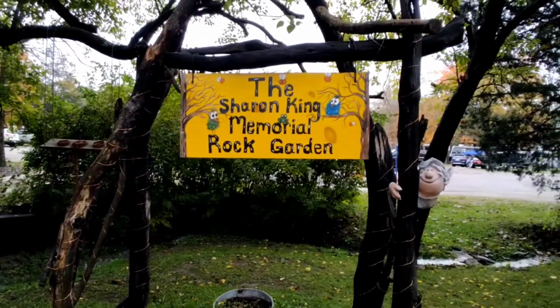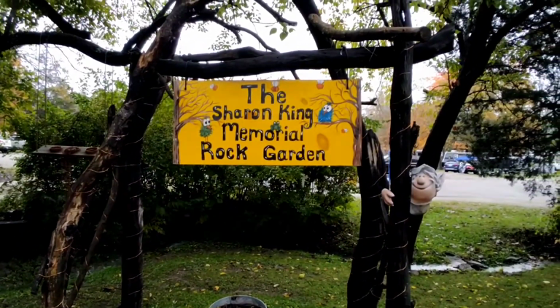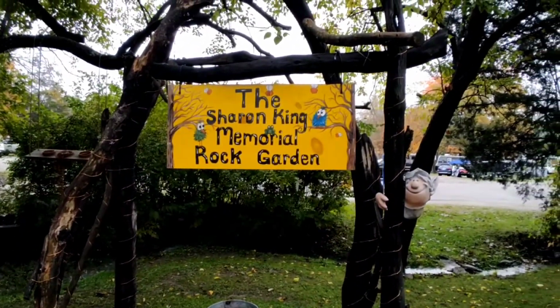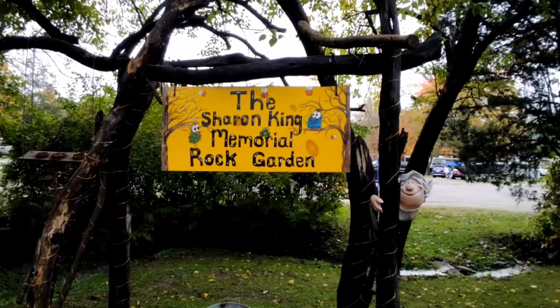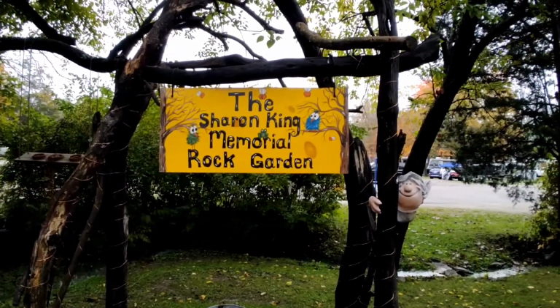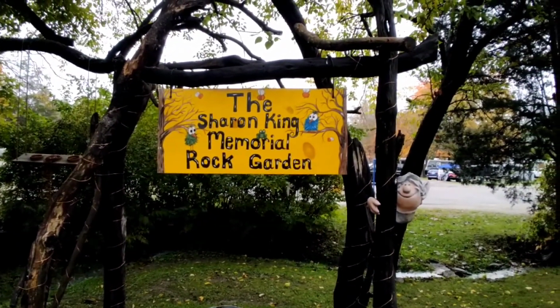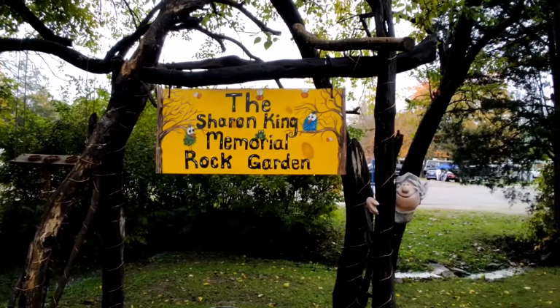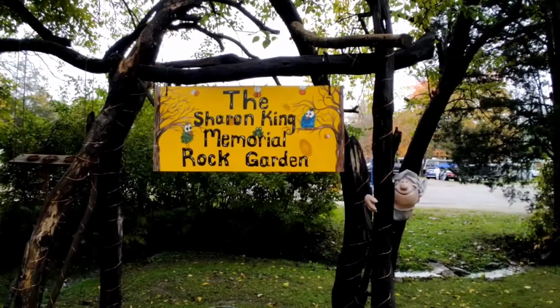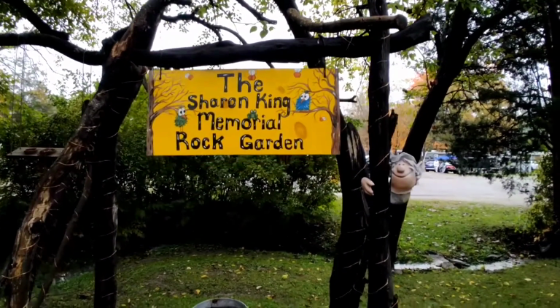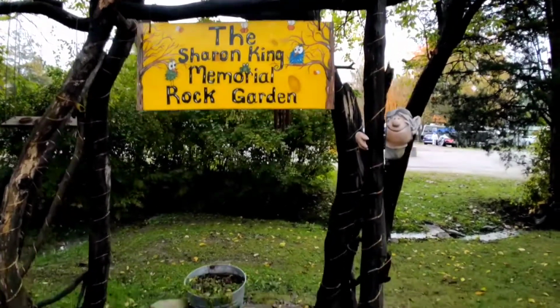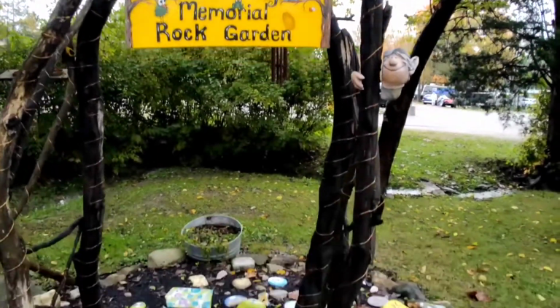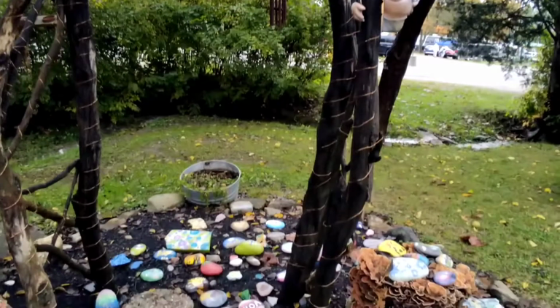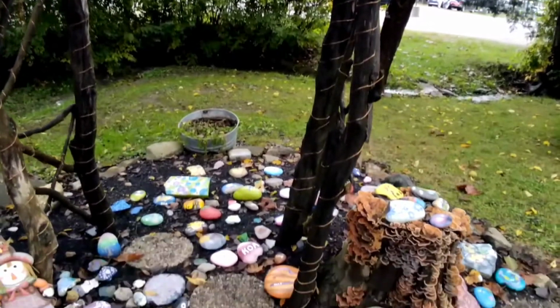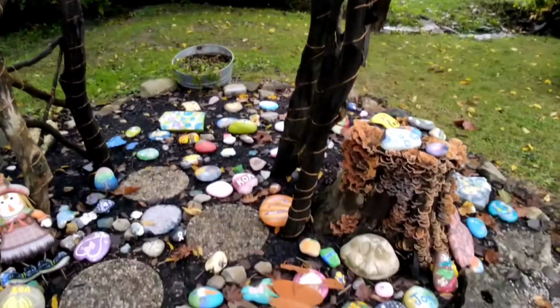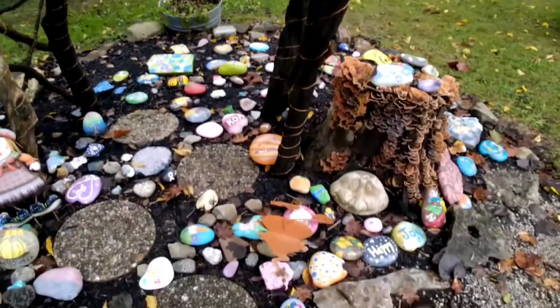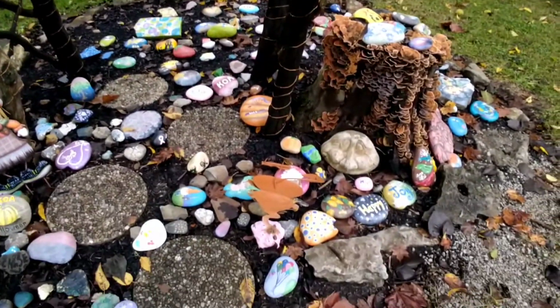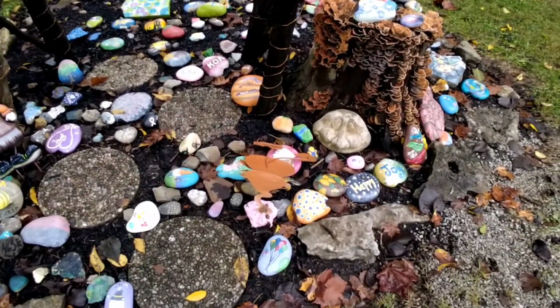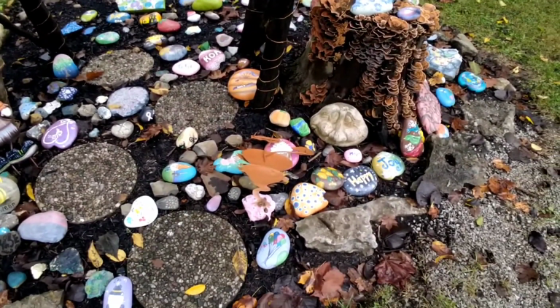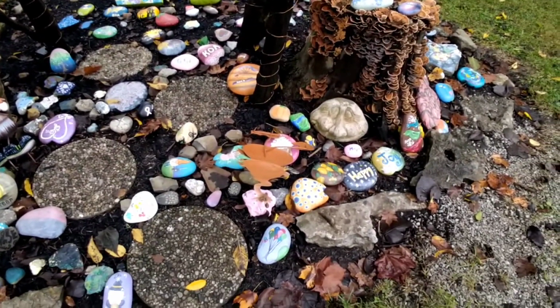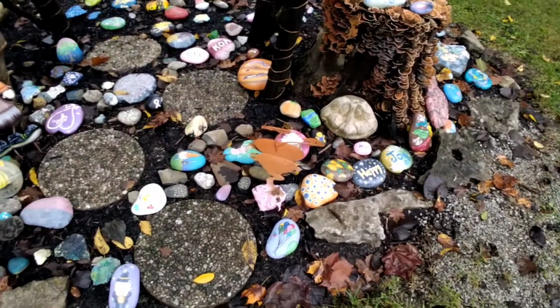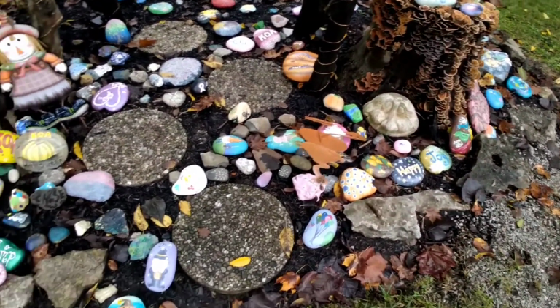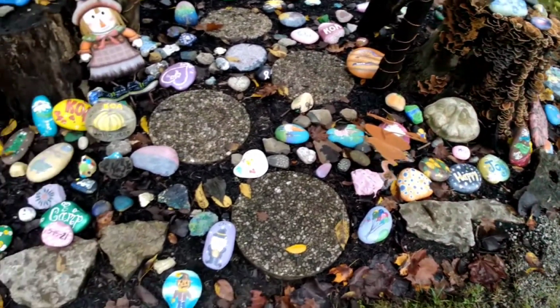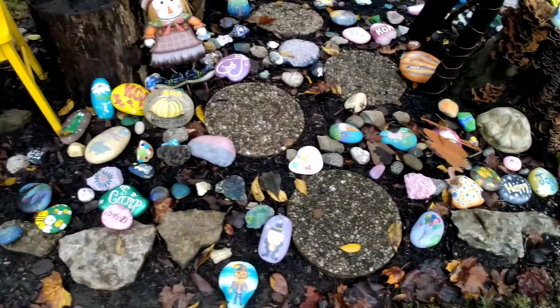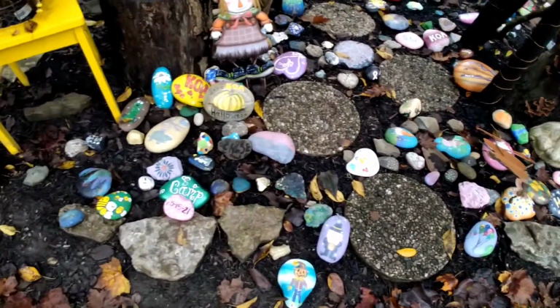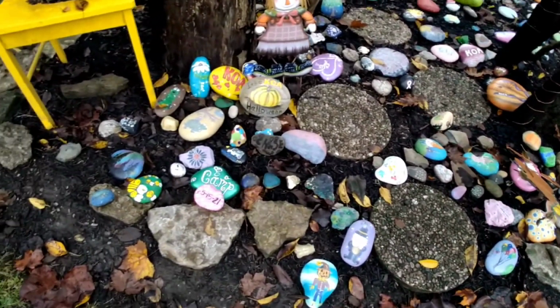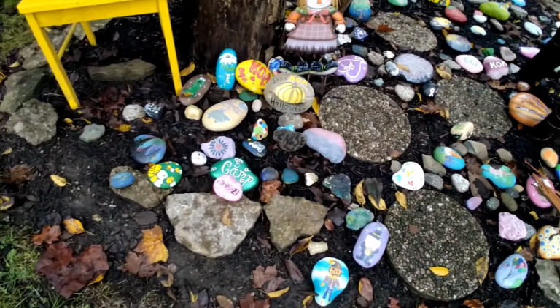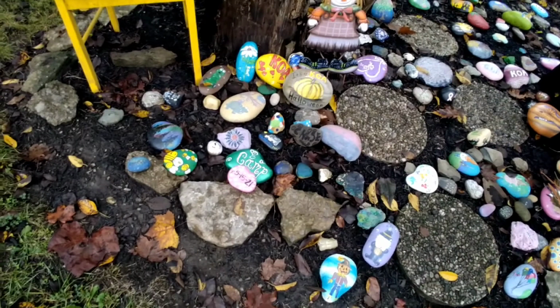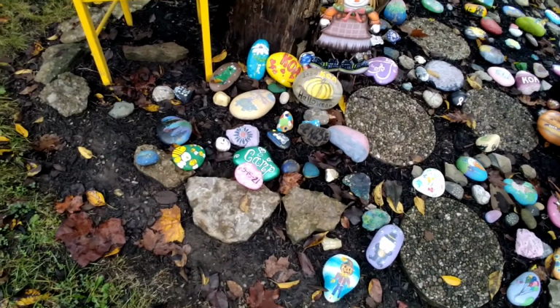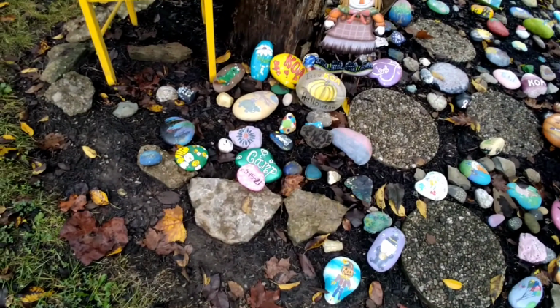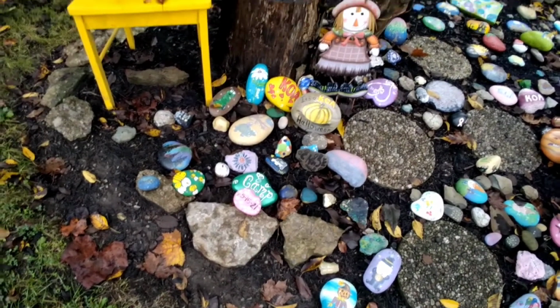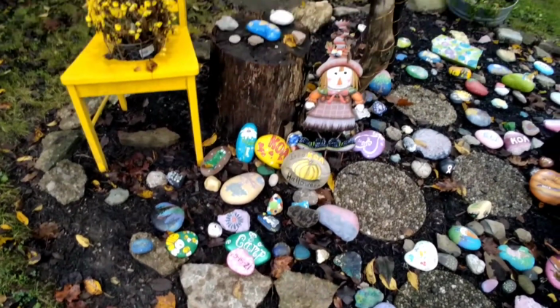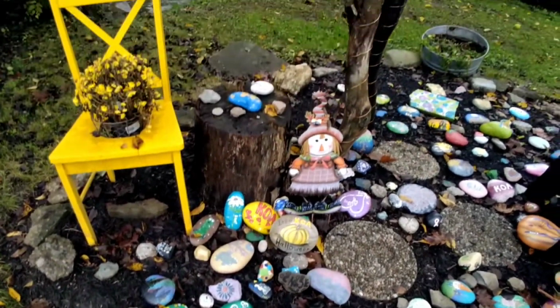Here we have a memorial rock garden. These are all the different people that stayed here — children and what not — were able to paint the rocks and place them in the garden.